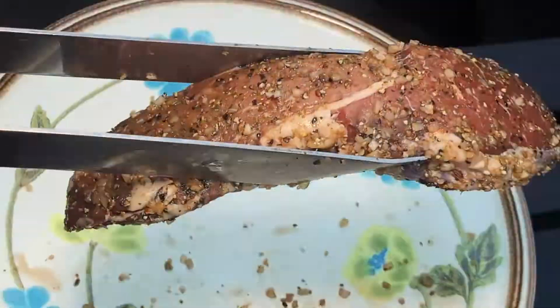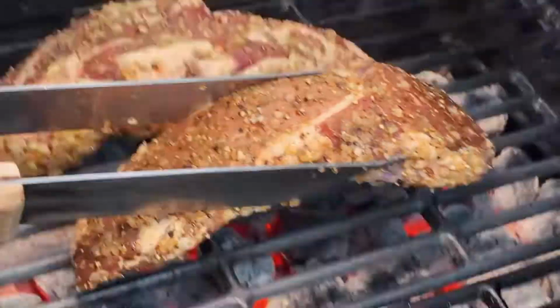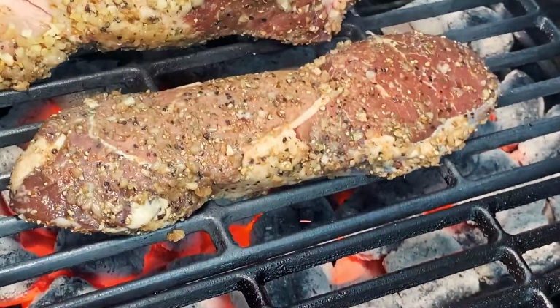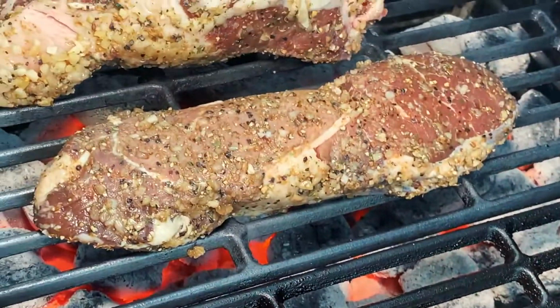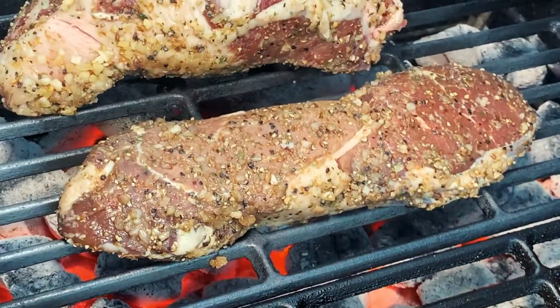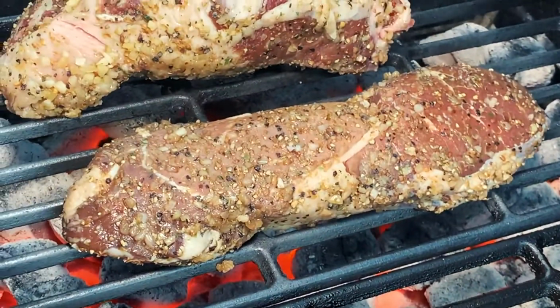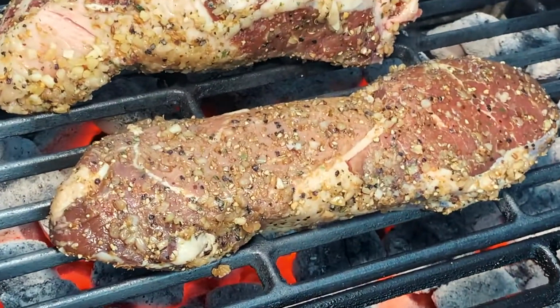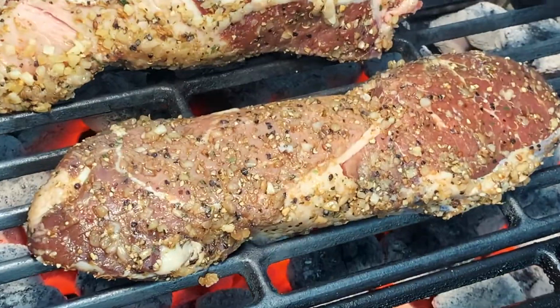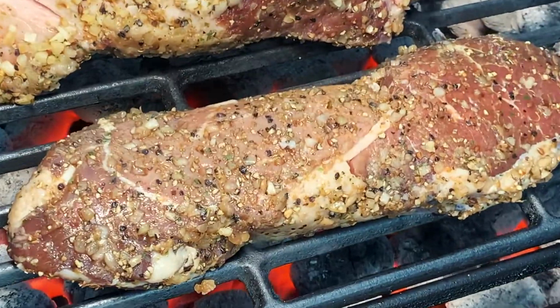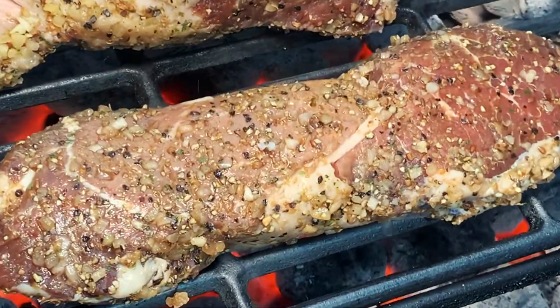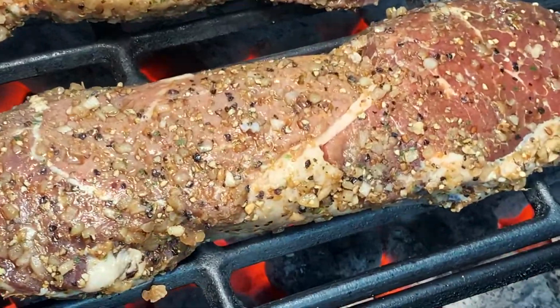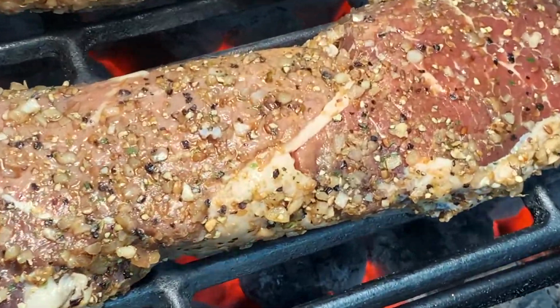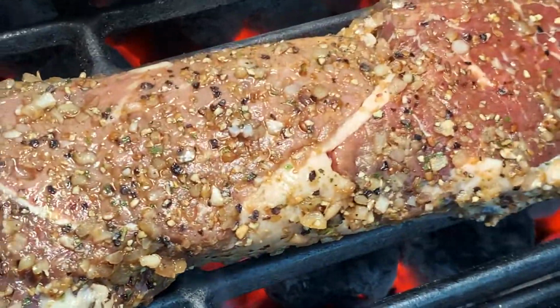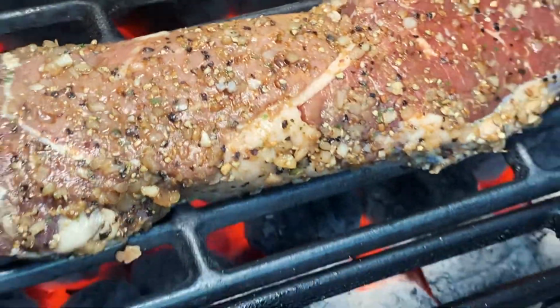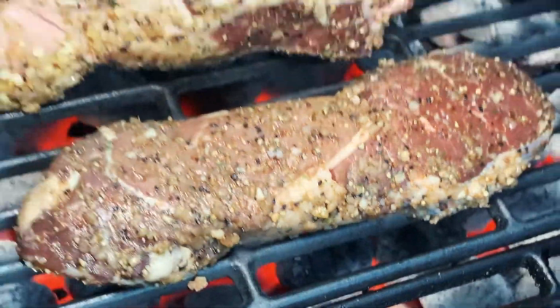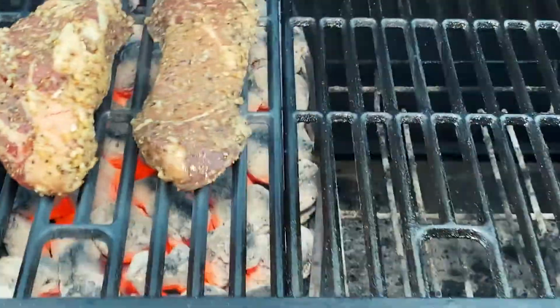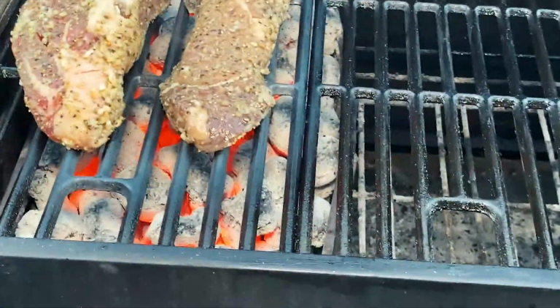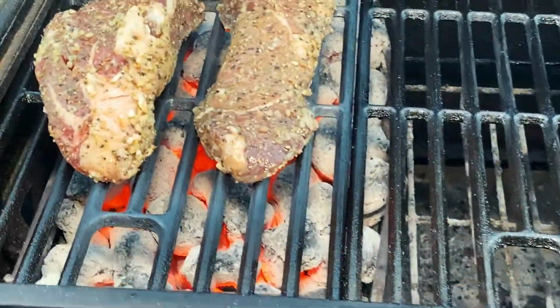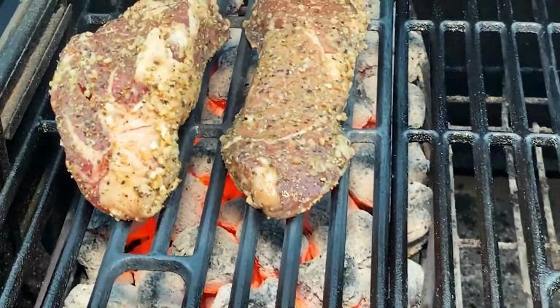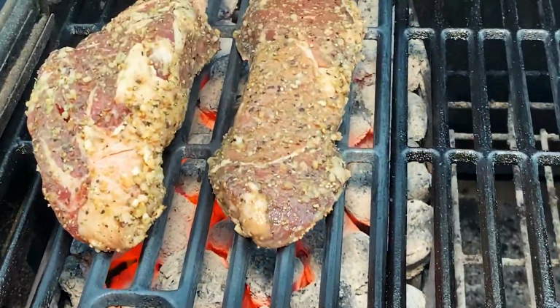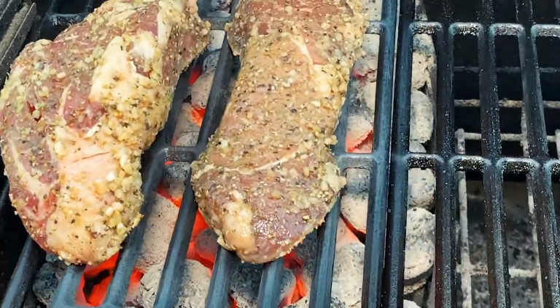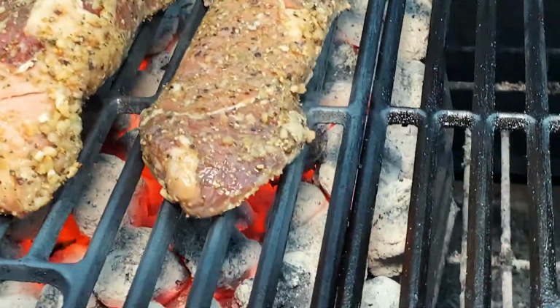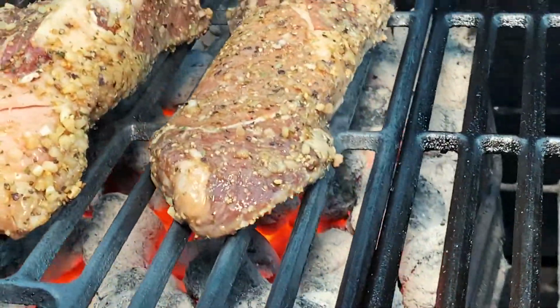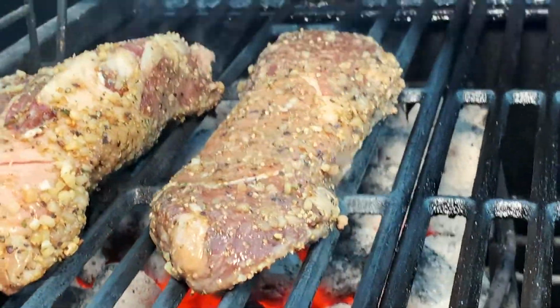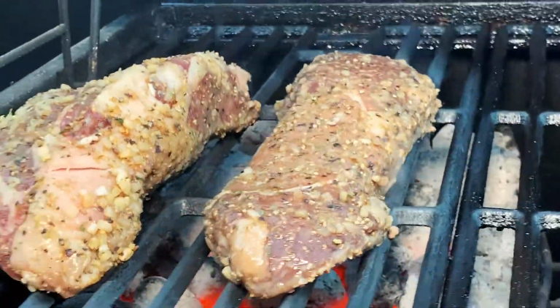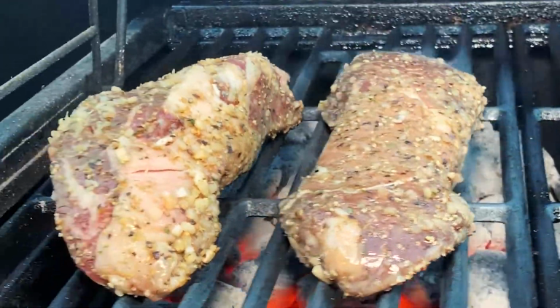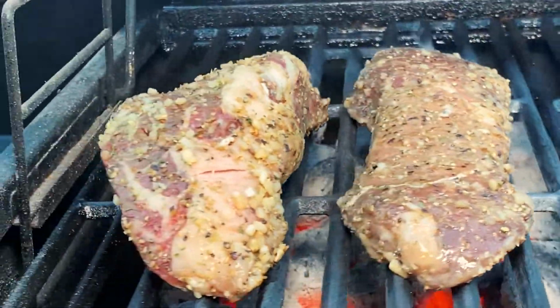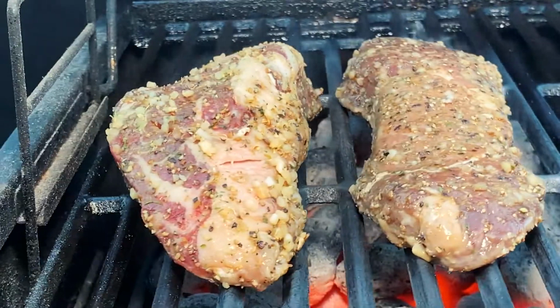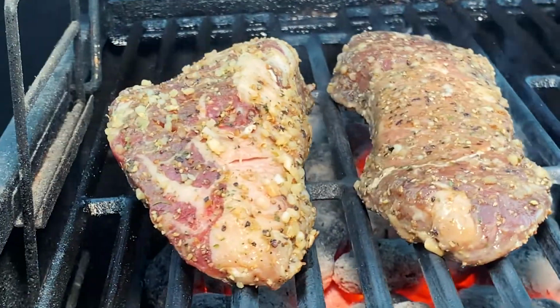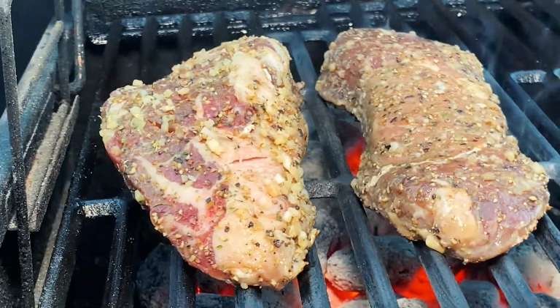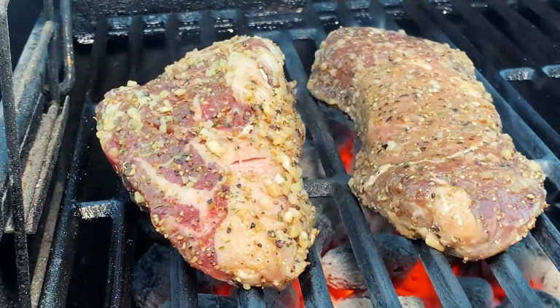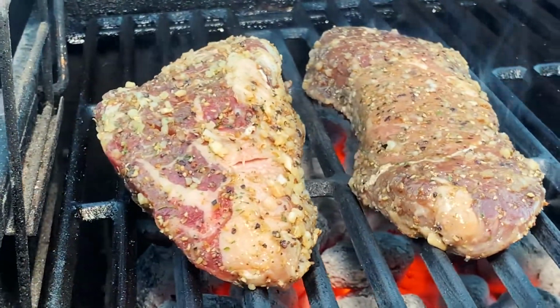Let's throw the steaks on here and sear them up. This step is crucial — you need to get a good sear to lock the moisture into the beef.